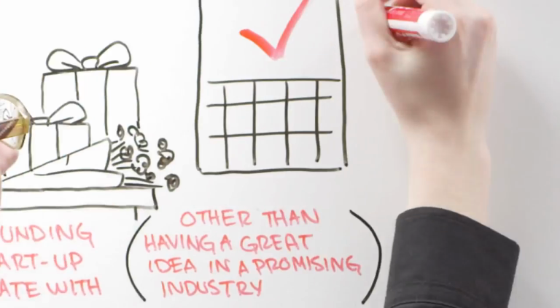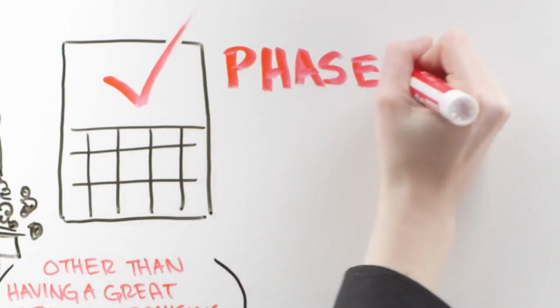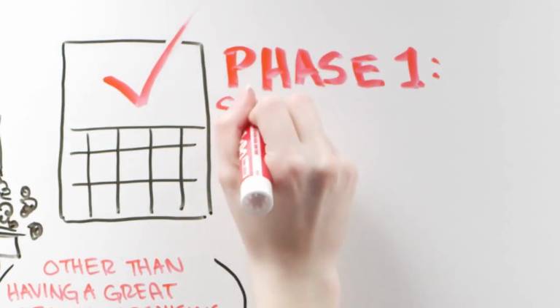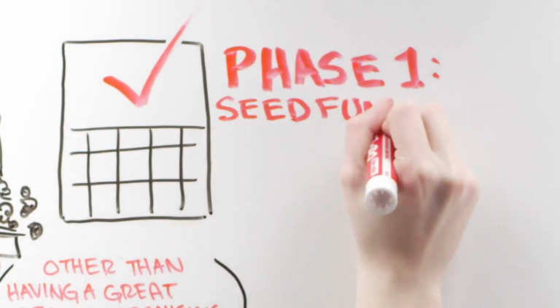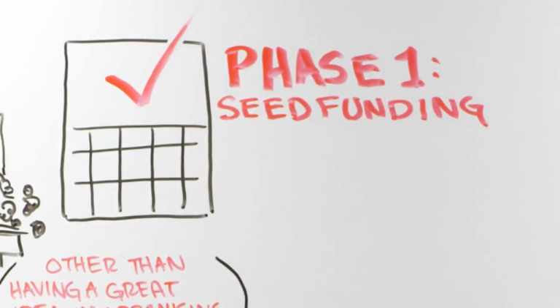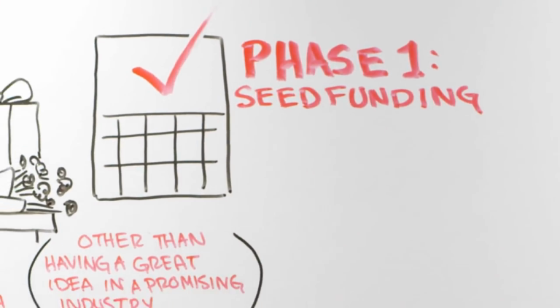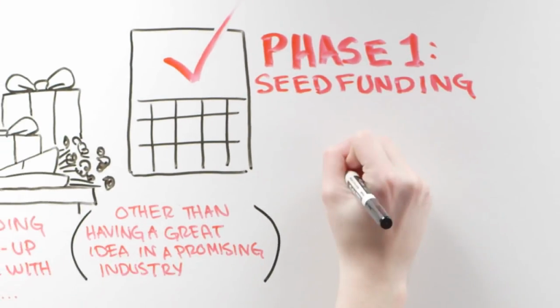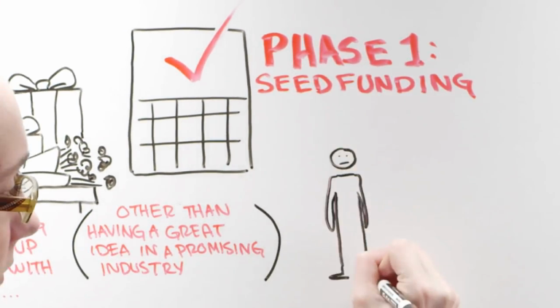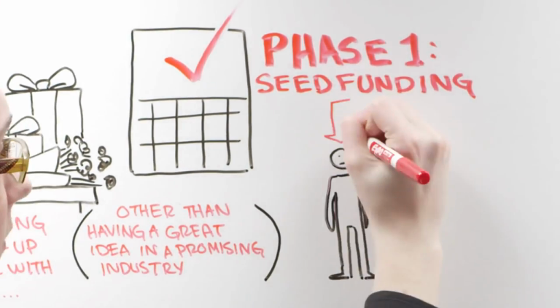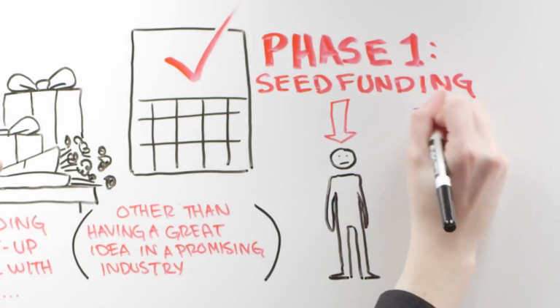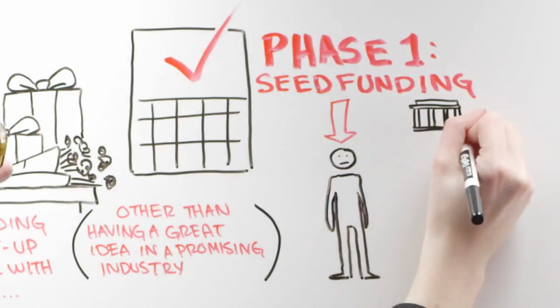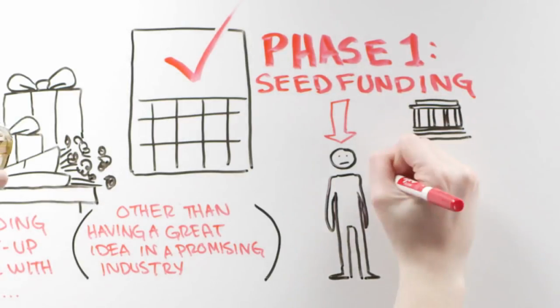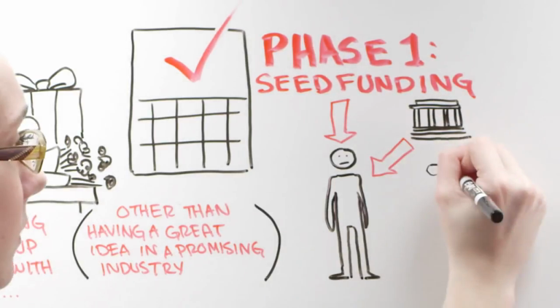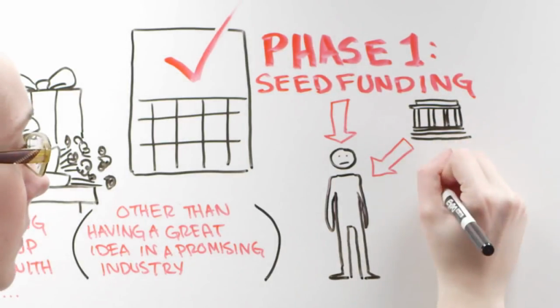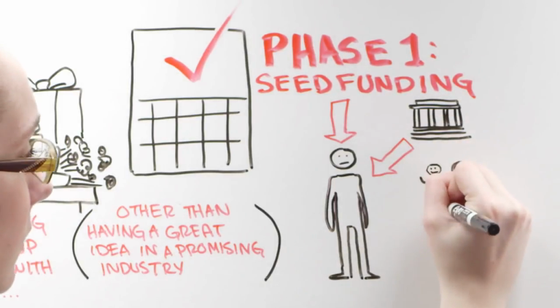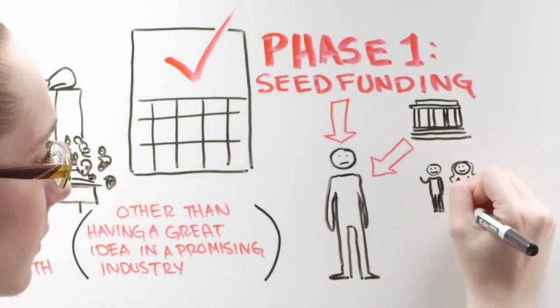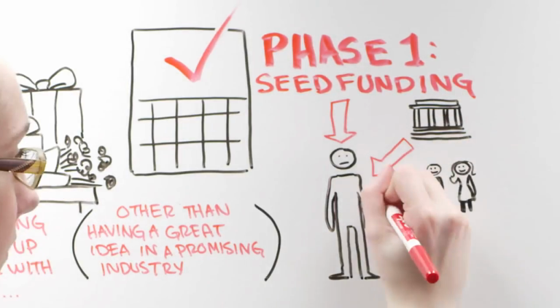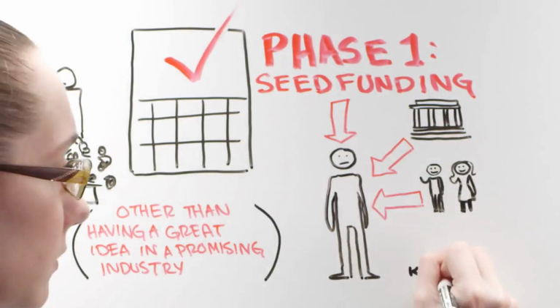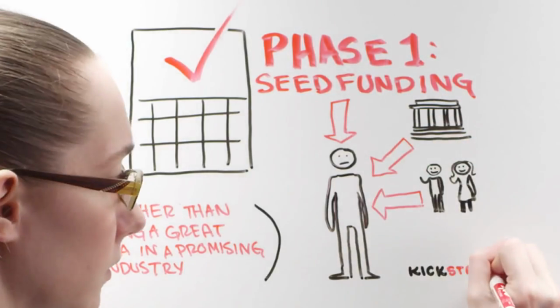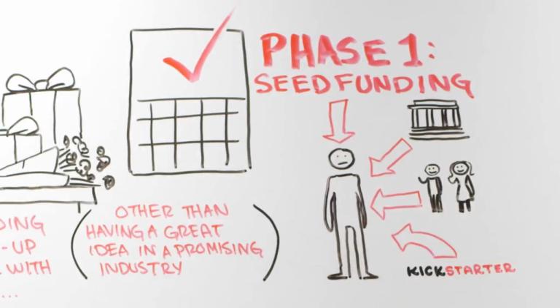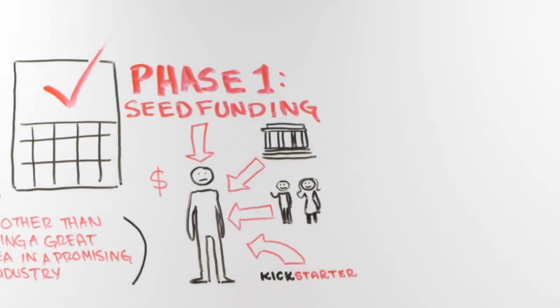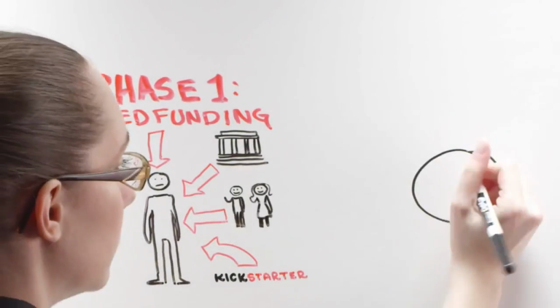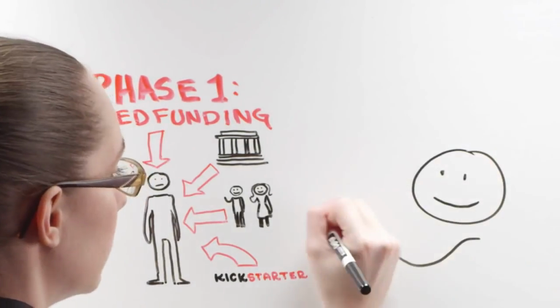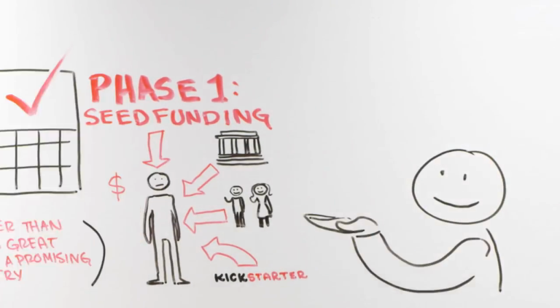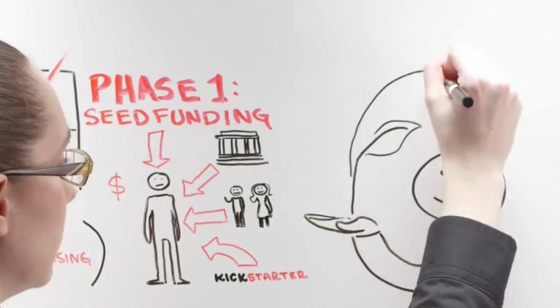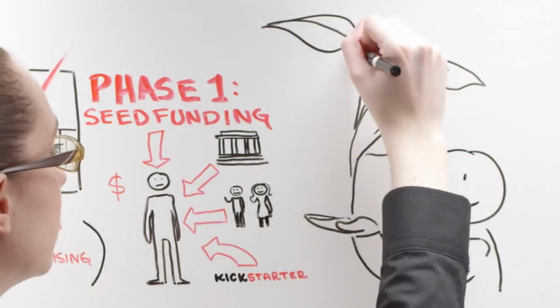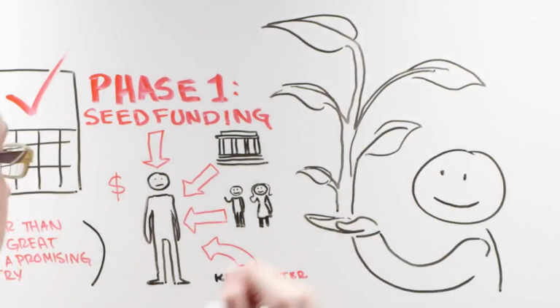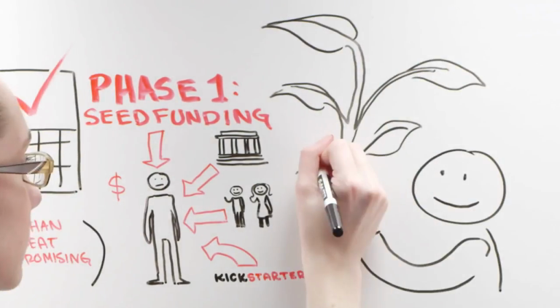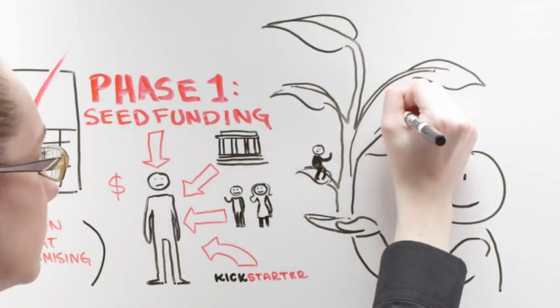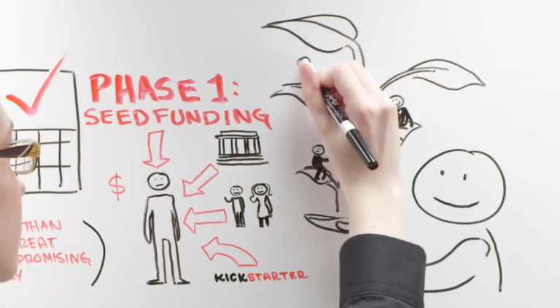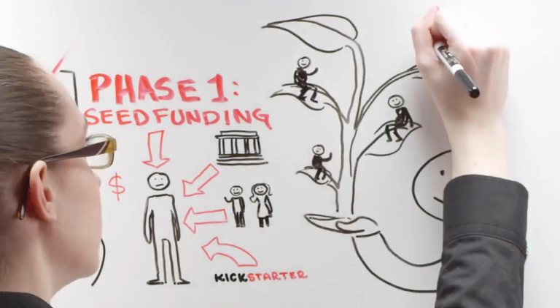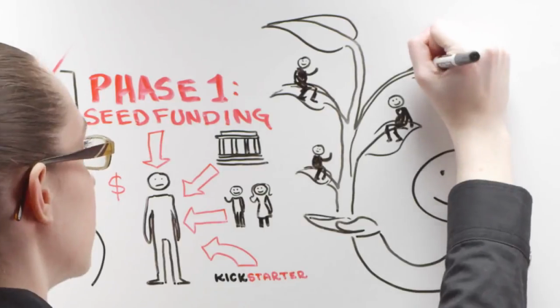Phase 1: Seed Funding. Seed funding usually comes from you, the entrepreneur's bank account, angel investors, potentially mom and dad, or crowdfunding. Seed money allows you to solidify a talented team and a business plan, which is required when it comes time to talk to VCs.